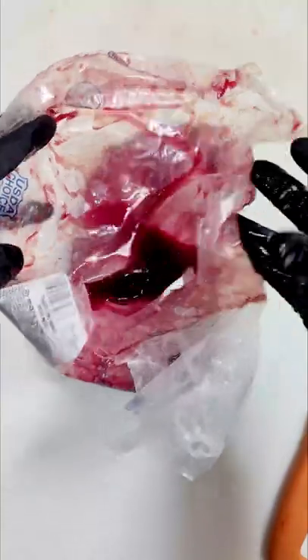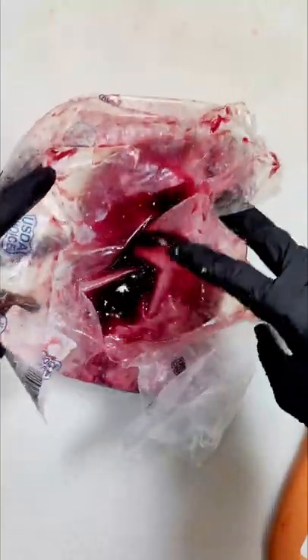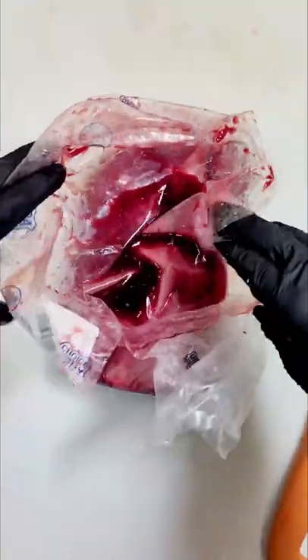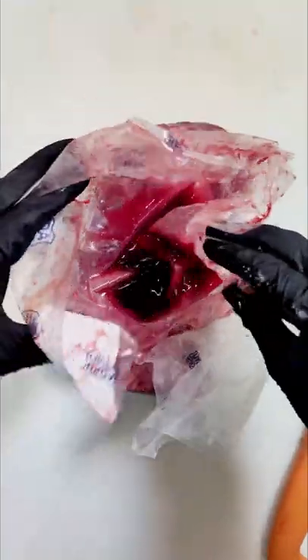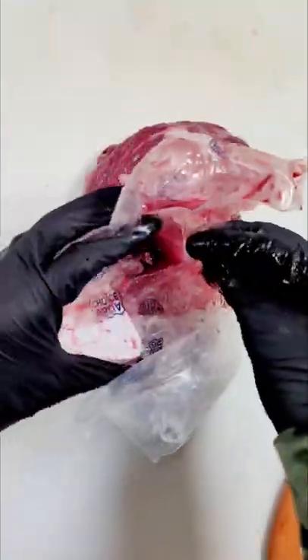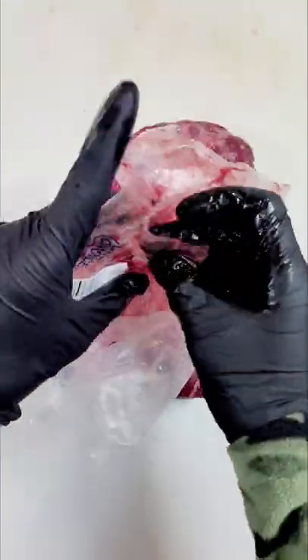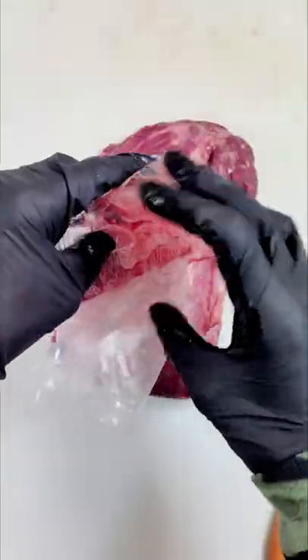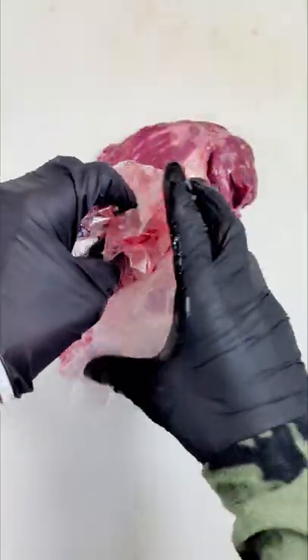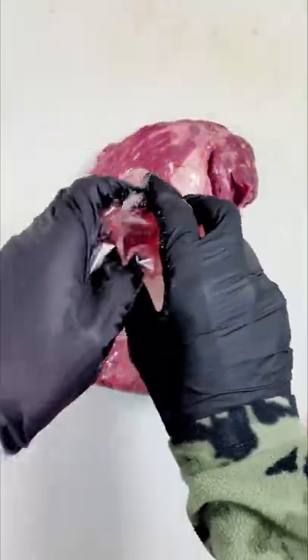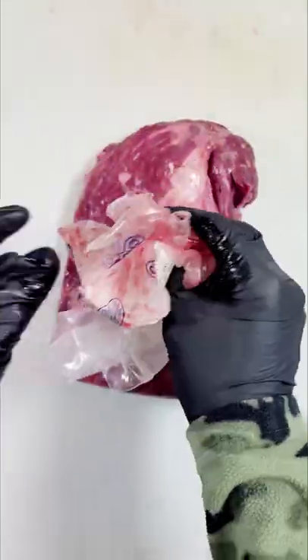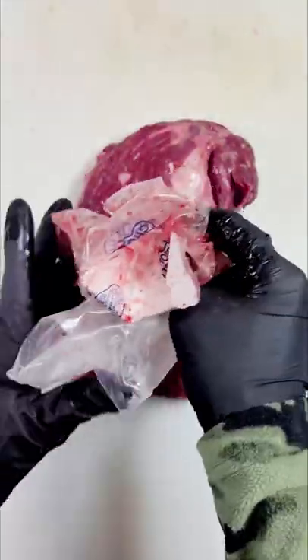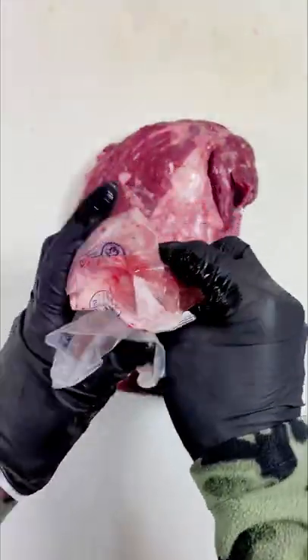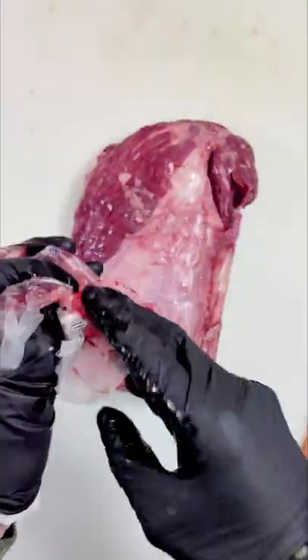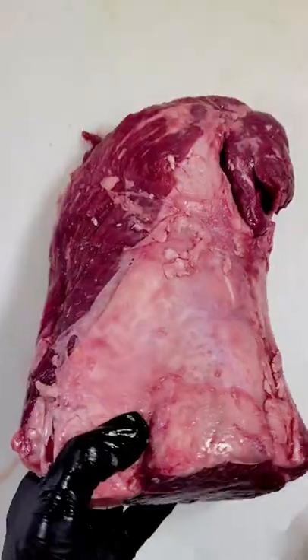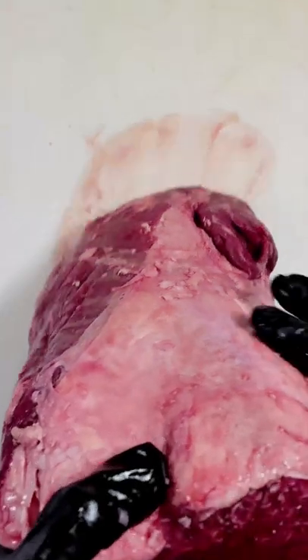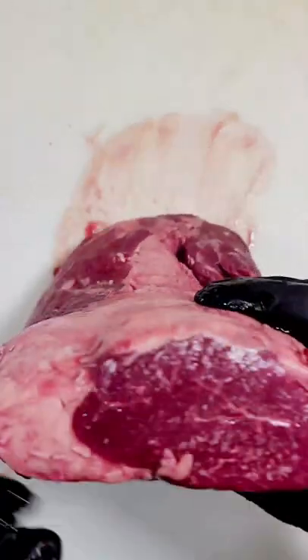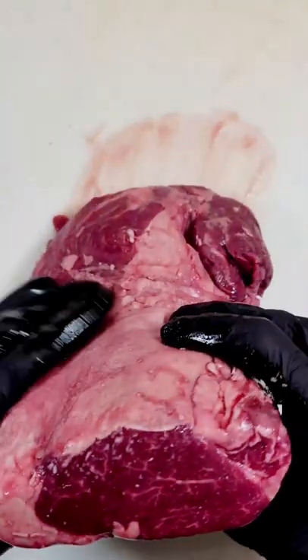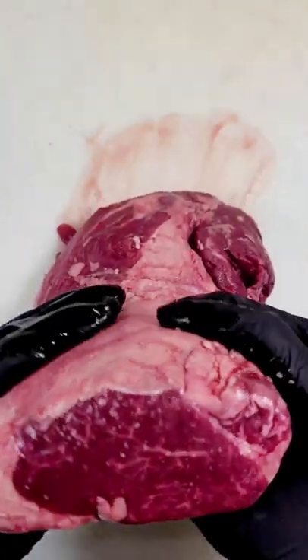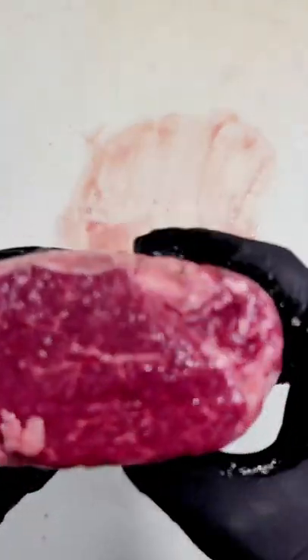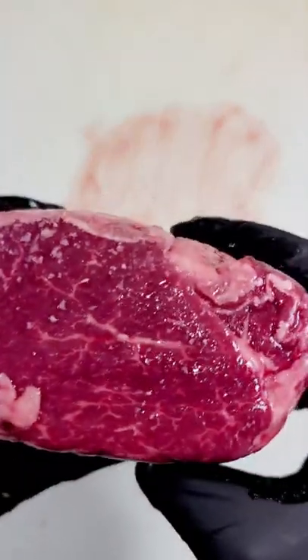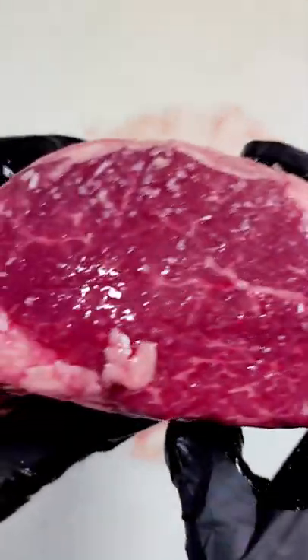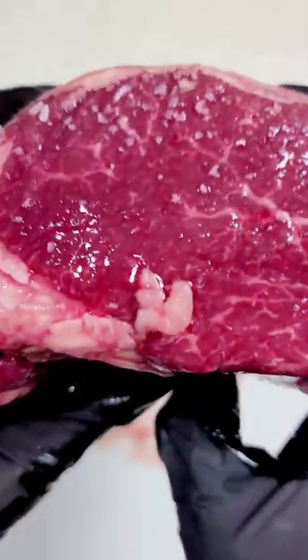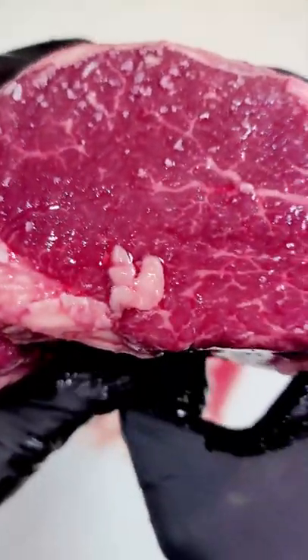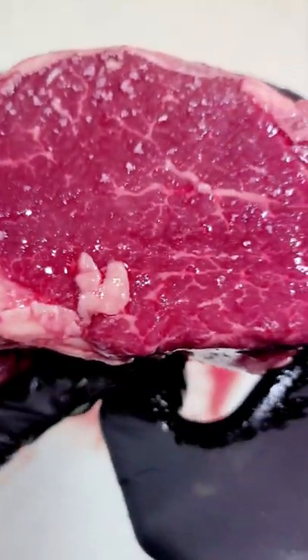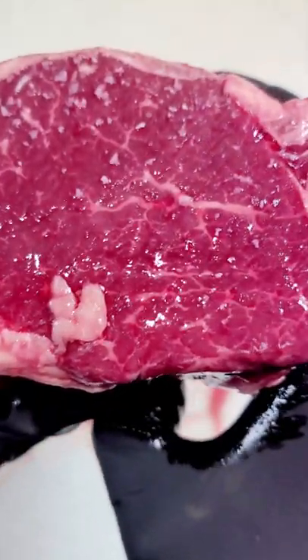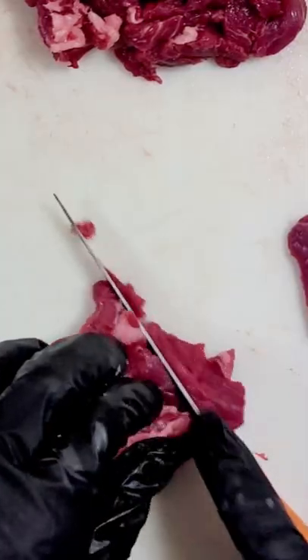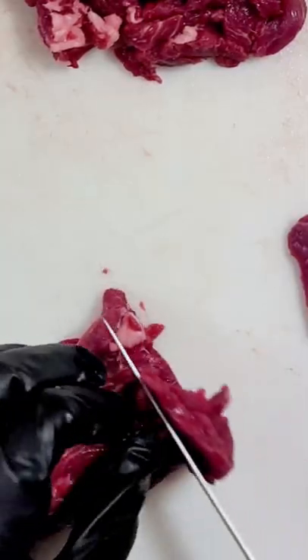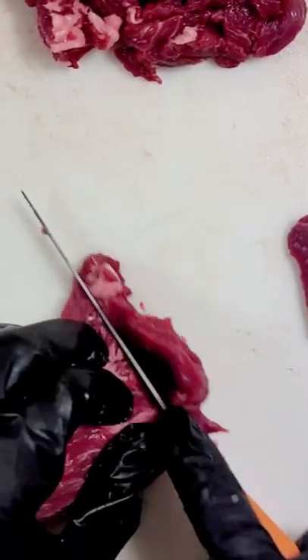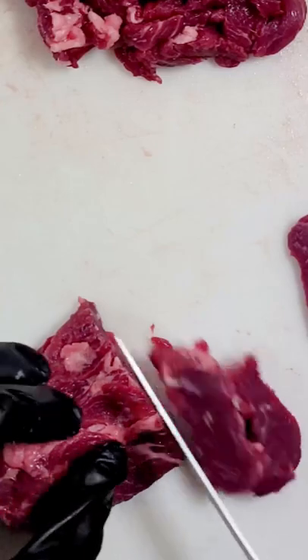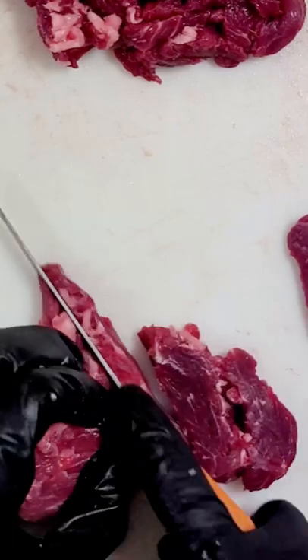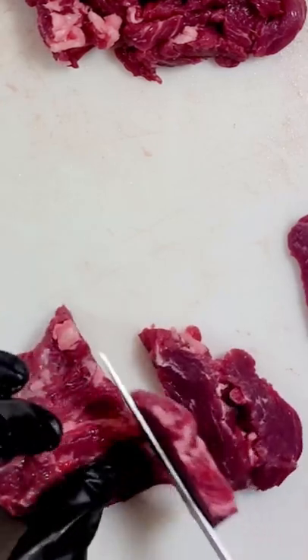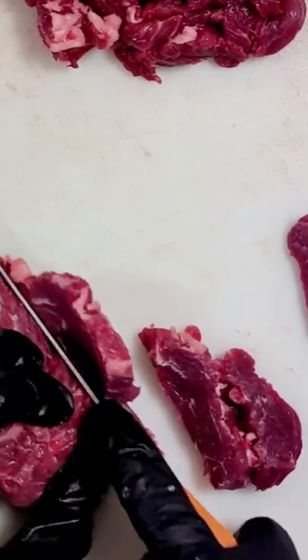You can get these subprimals at big places like Costco and WinCo. Look for huge sales in the meat department. Don't be afraid to just buy a bunch of these and throw them in the freezer, because the bag is really thick and protects the meat.